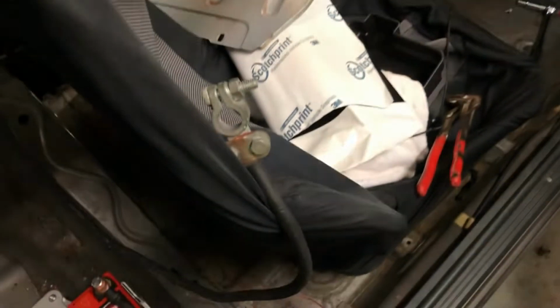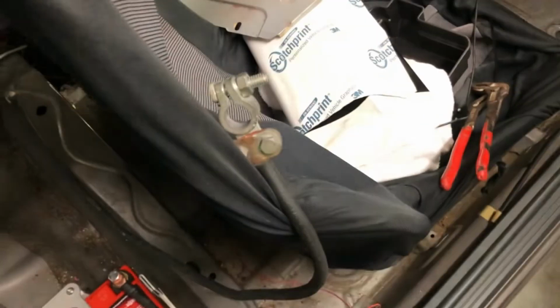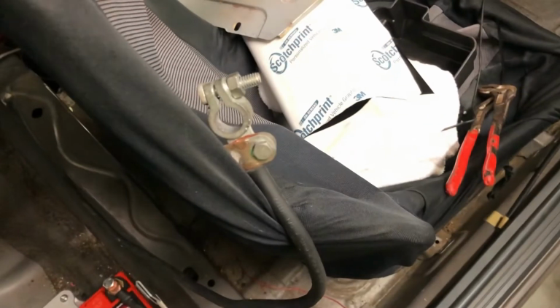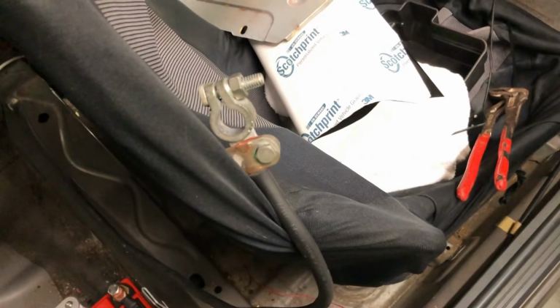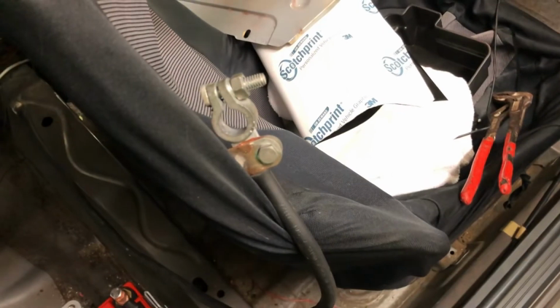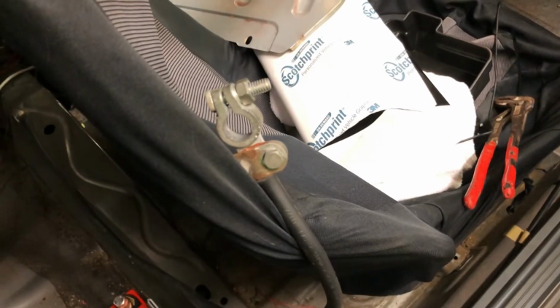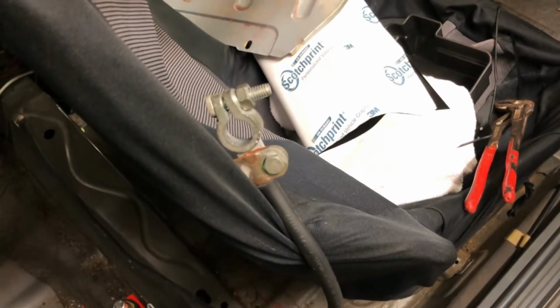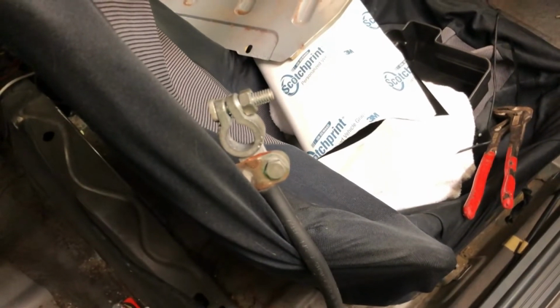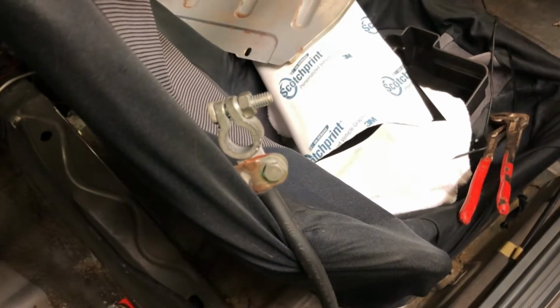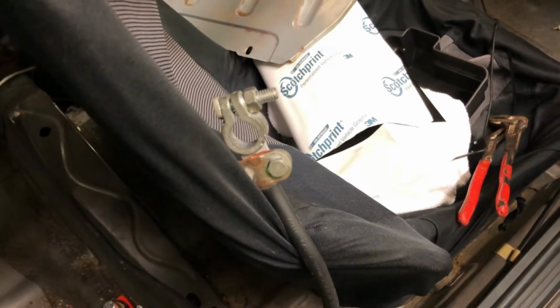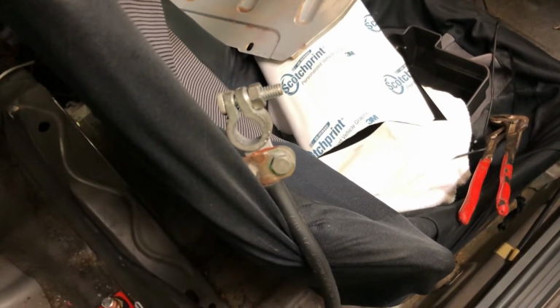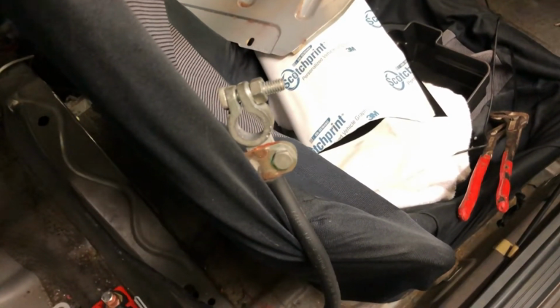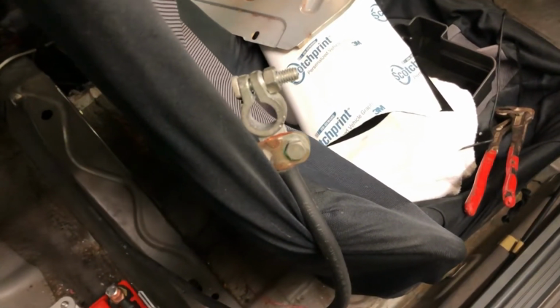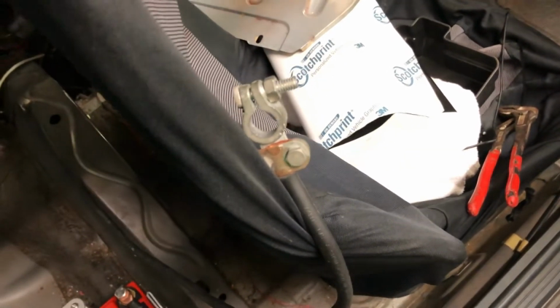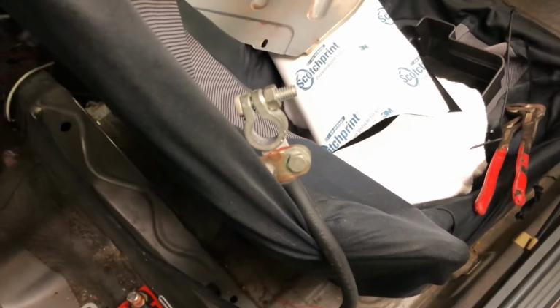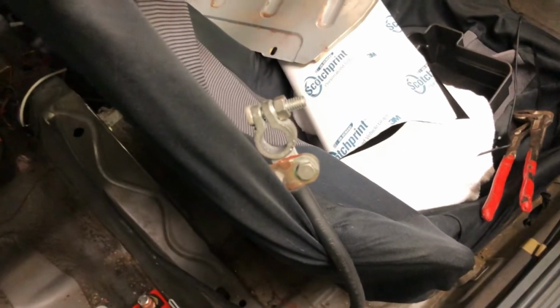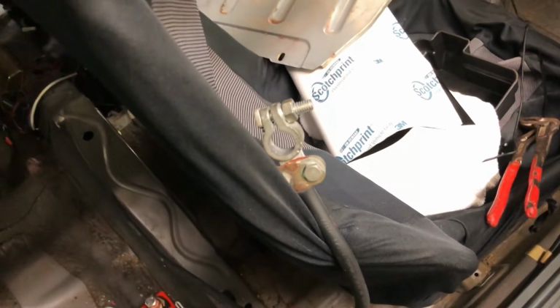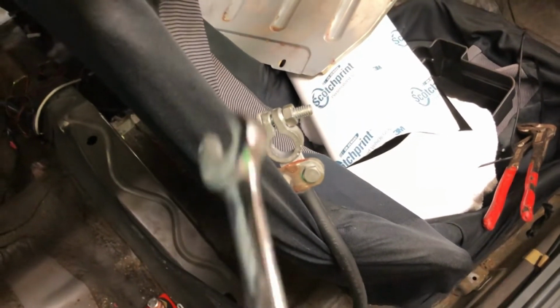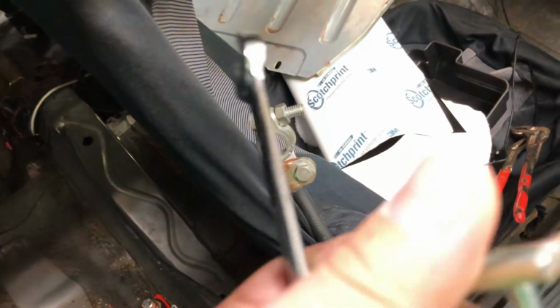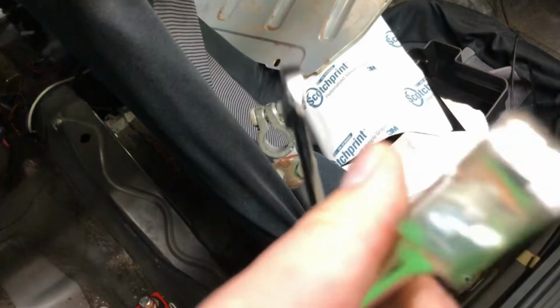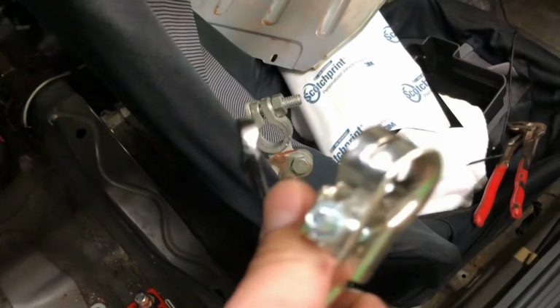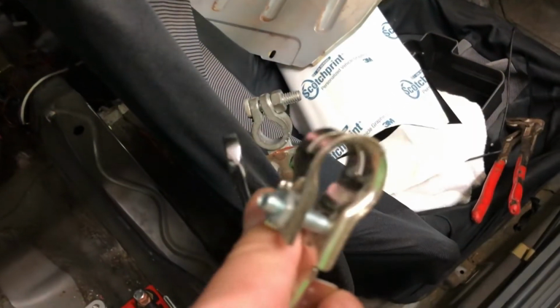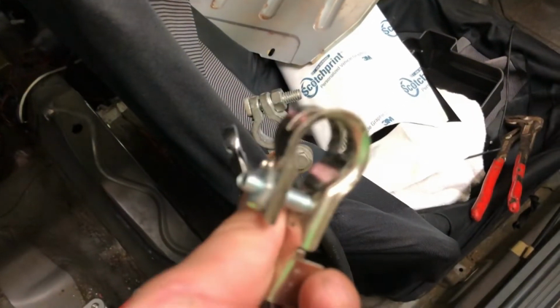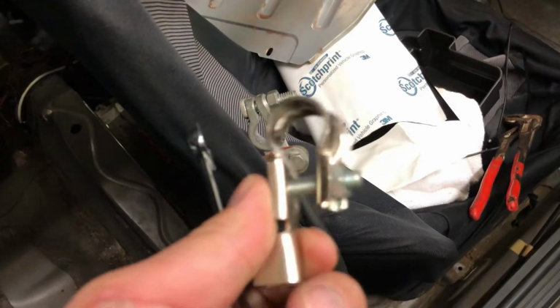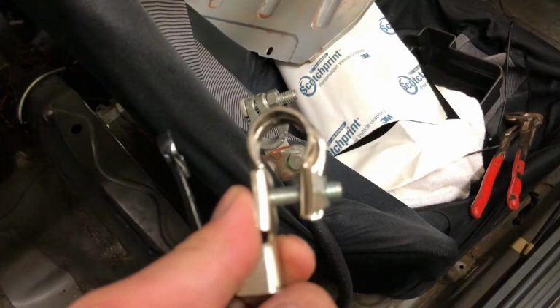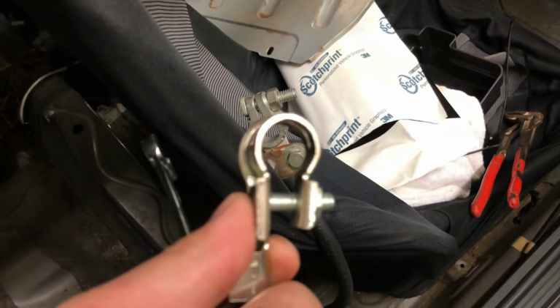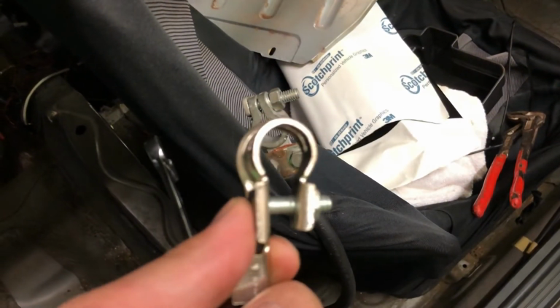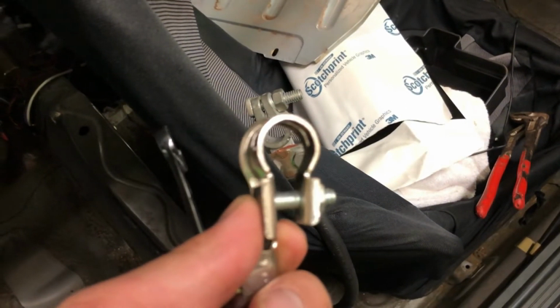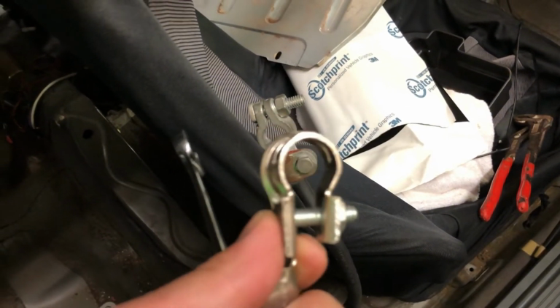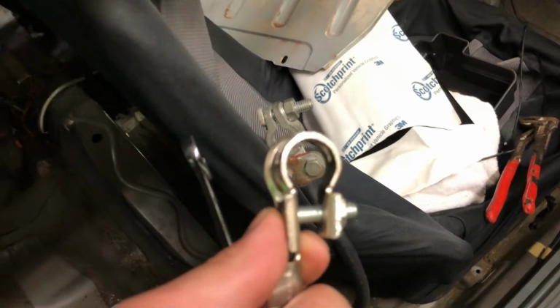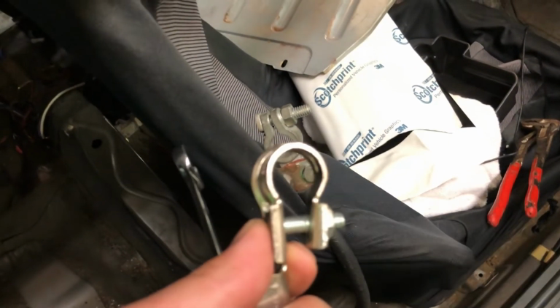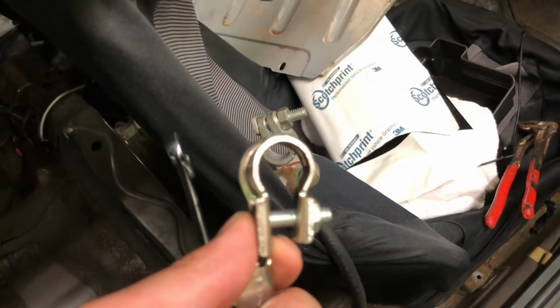I'm not a big fan of these - that's a particular battery terminal. So I'm going to put this one on instead and see how well that works.